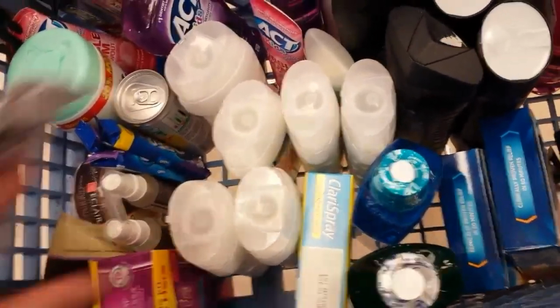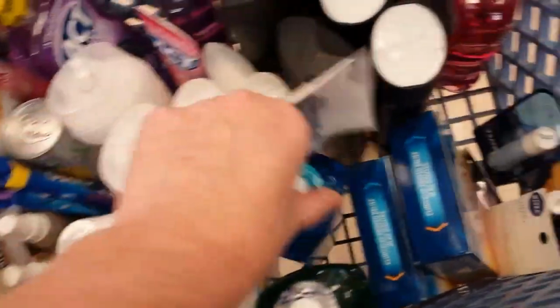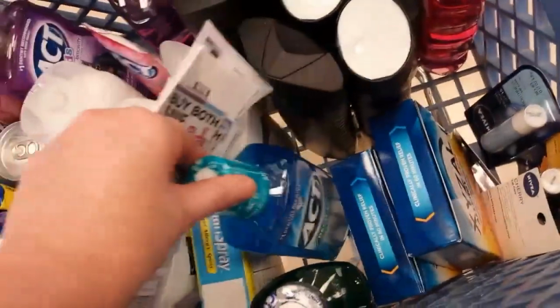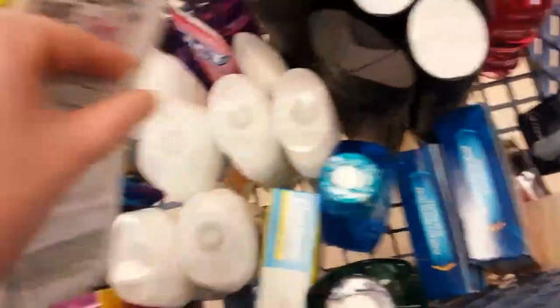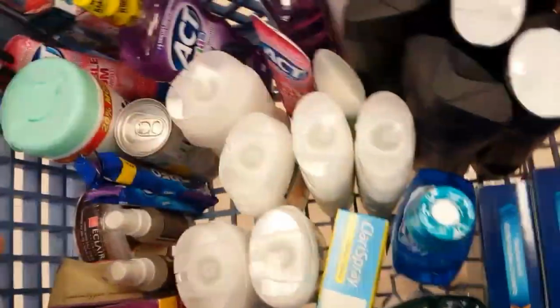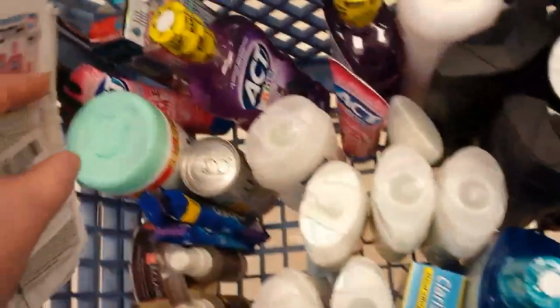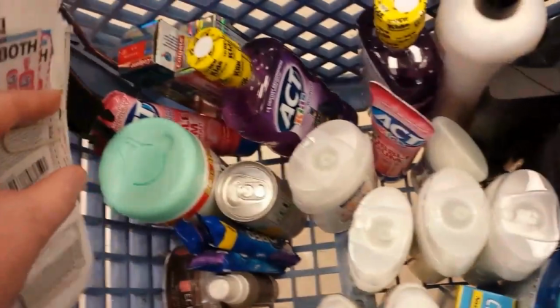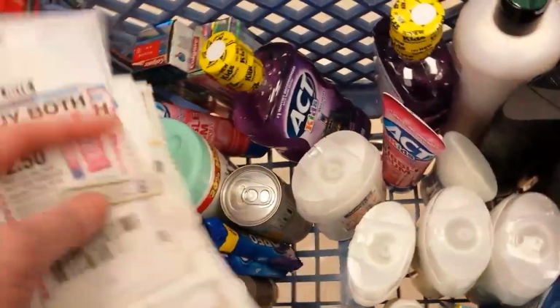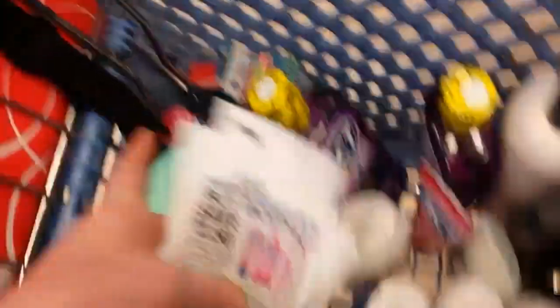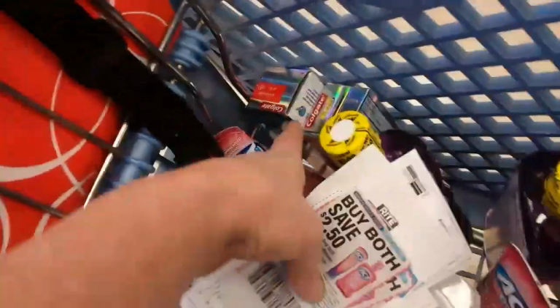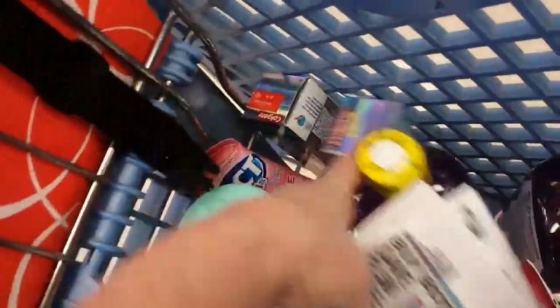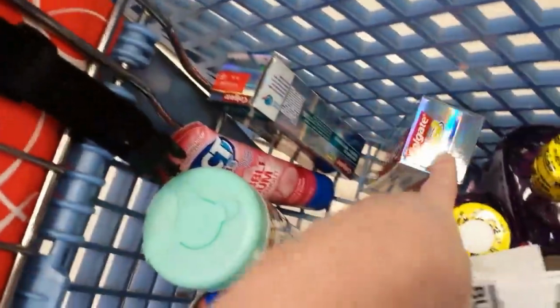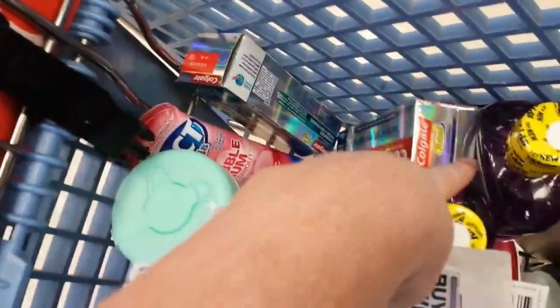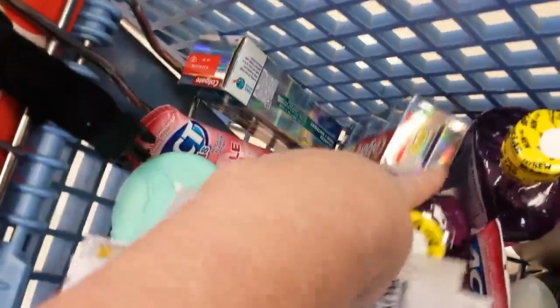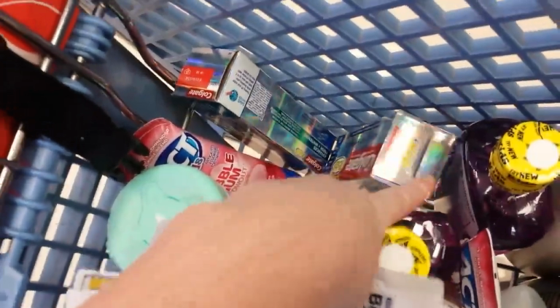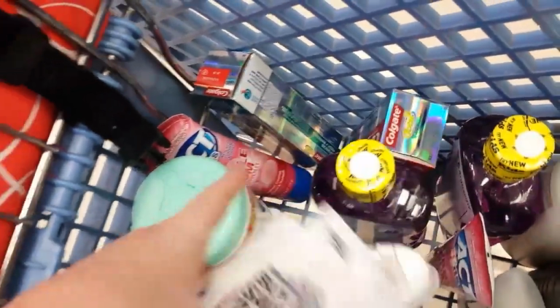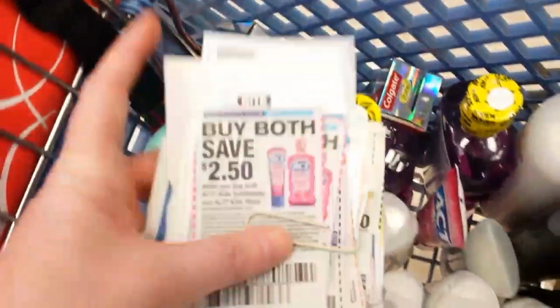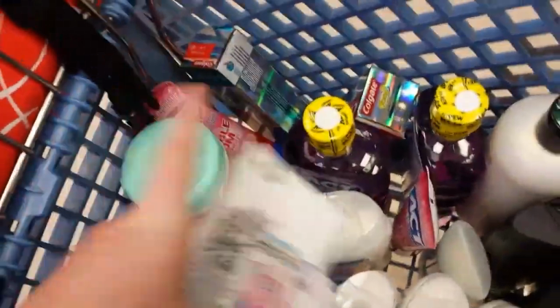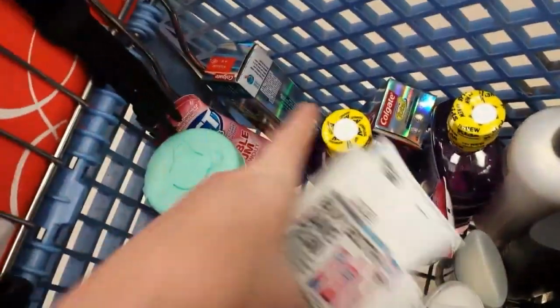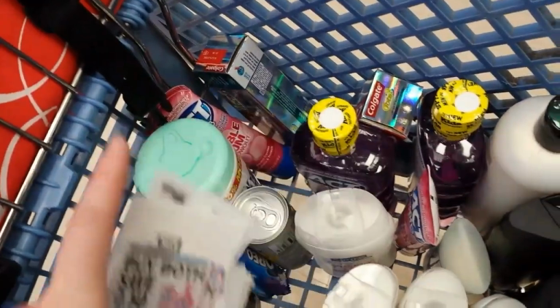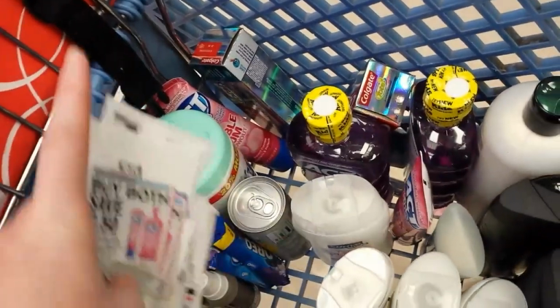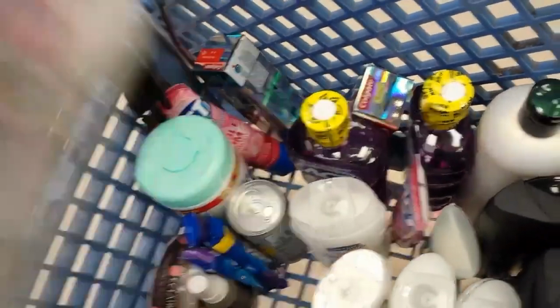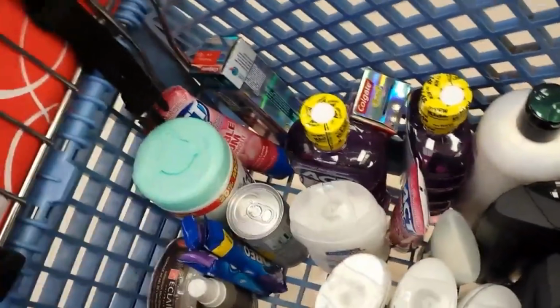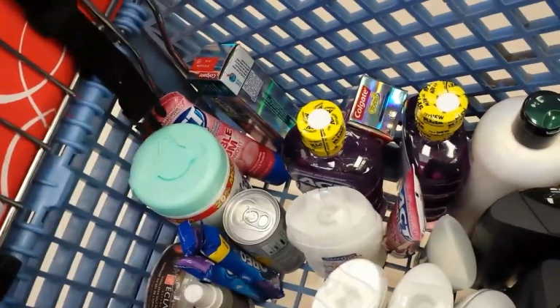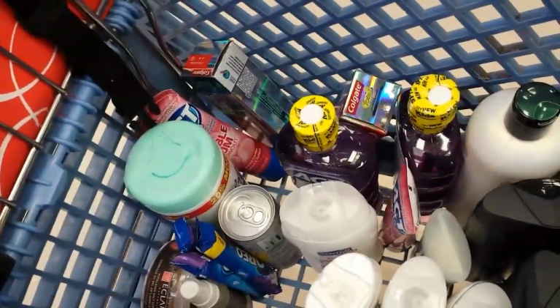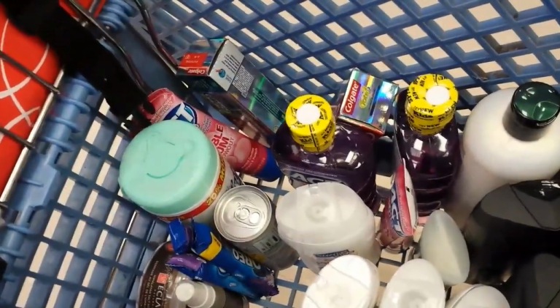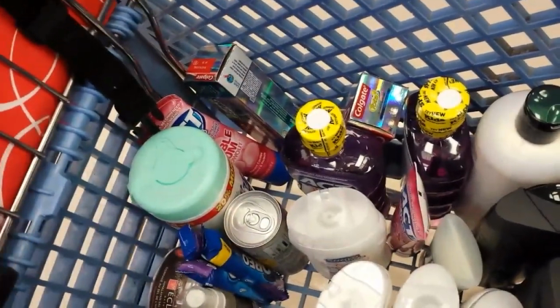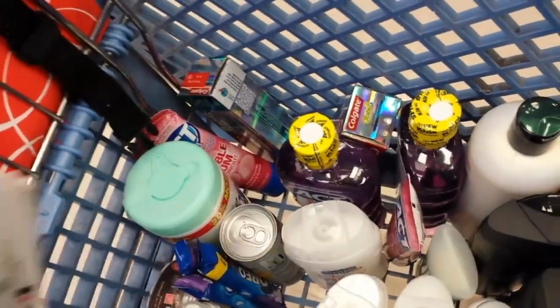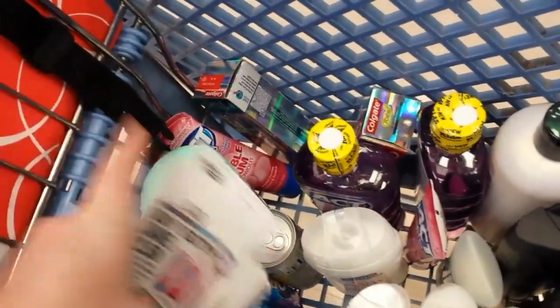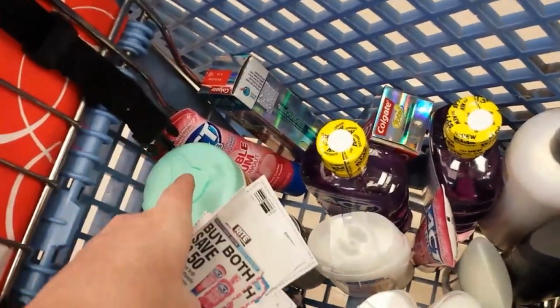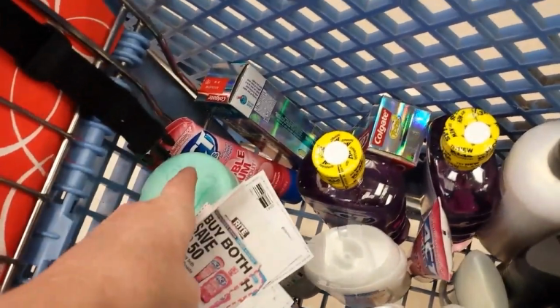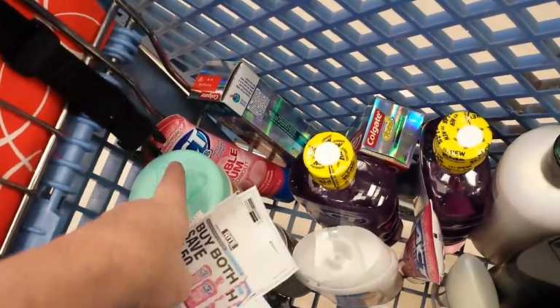I've also got some more Act mouthwash and a couple of the Colgate toothpaste — the advanced ones. I'm using the $2 coupon on them. There was a $3.99 regular price, so it'll be a pretty good deal.